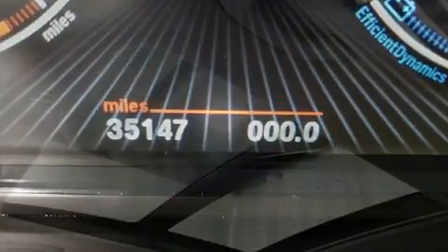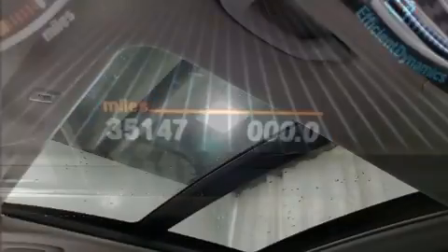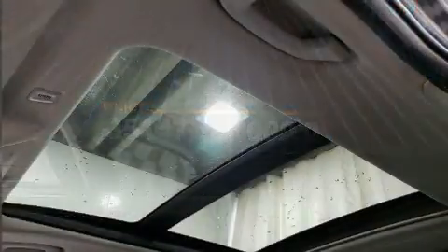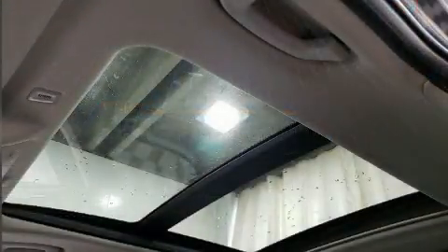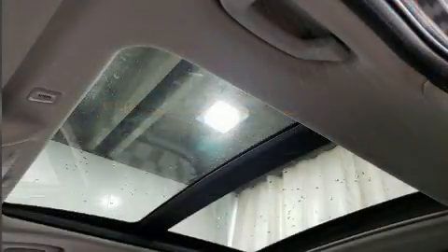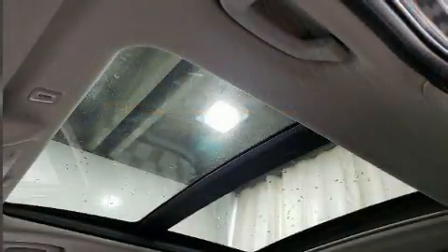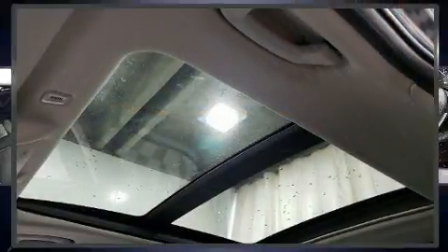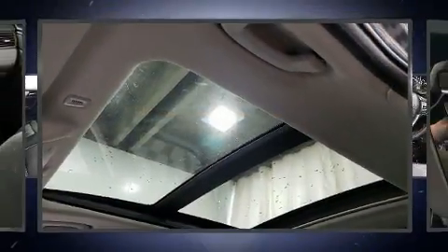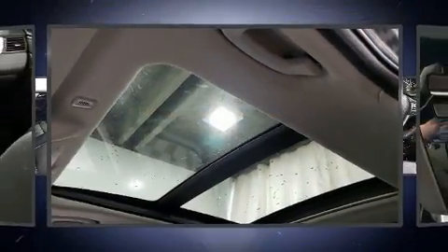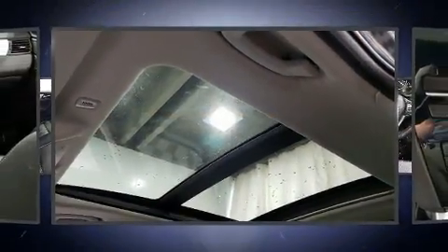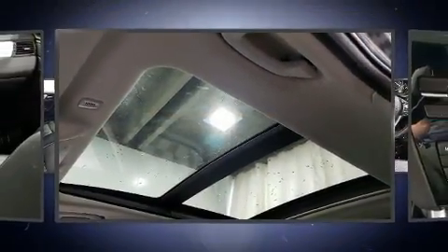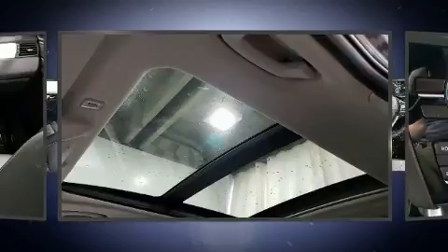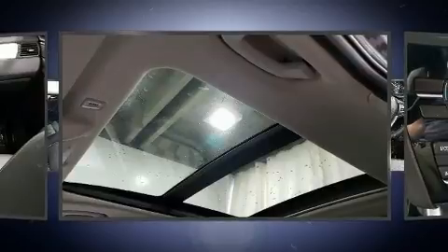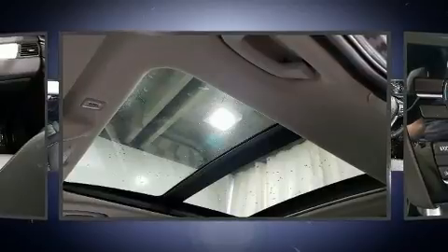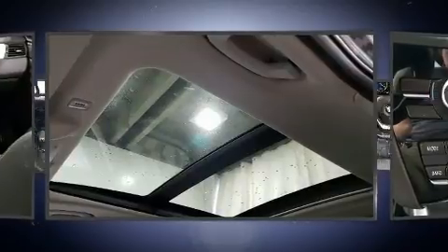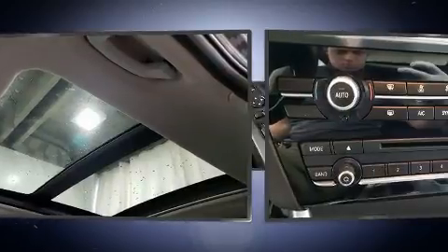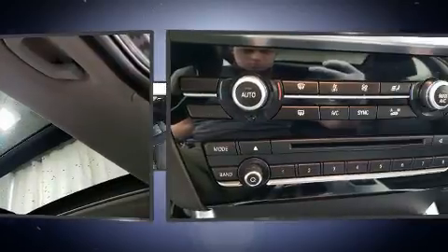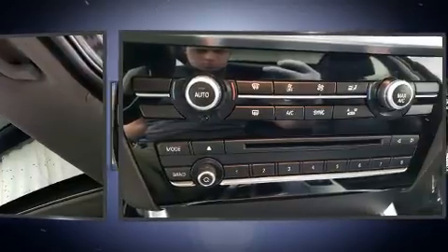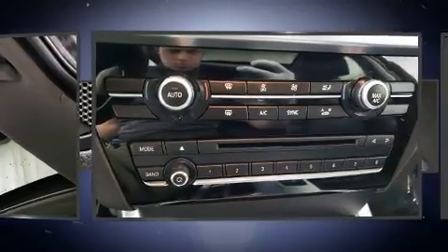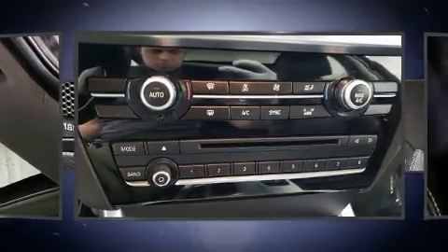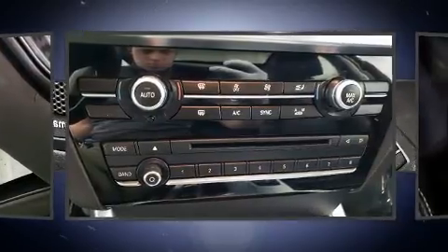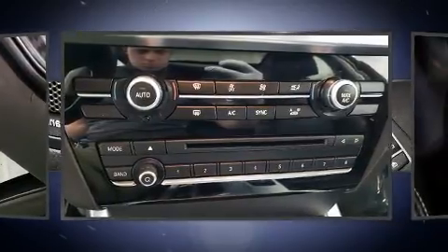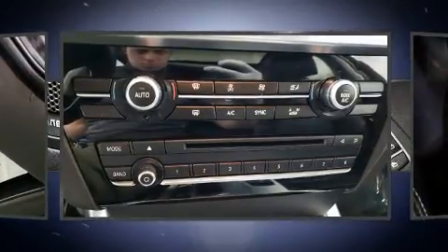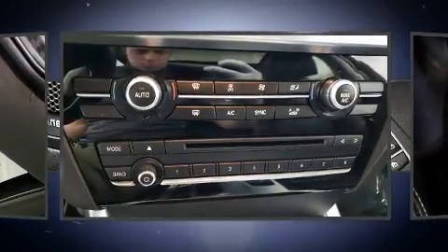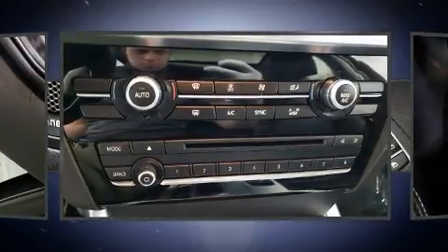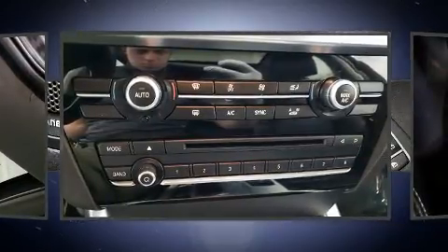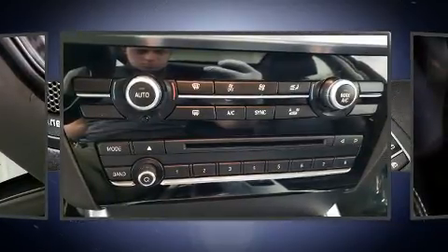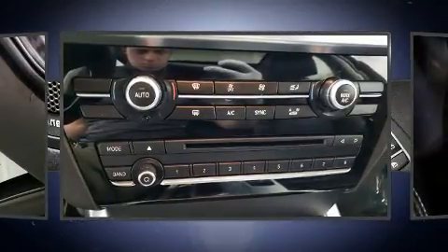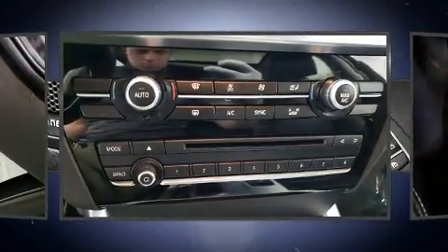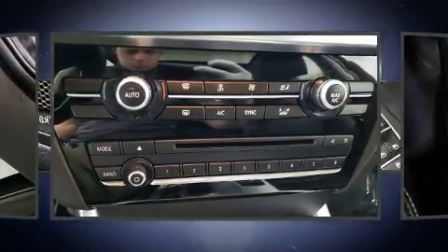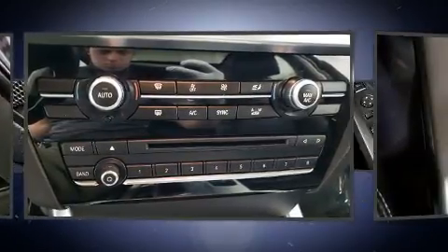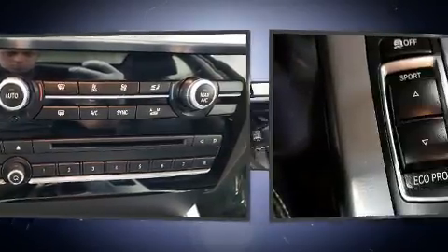BMW prioritized practicality, efficiency and style by including power front seats, a roof rack and seat memory.